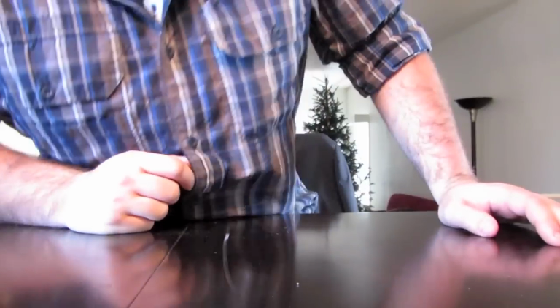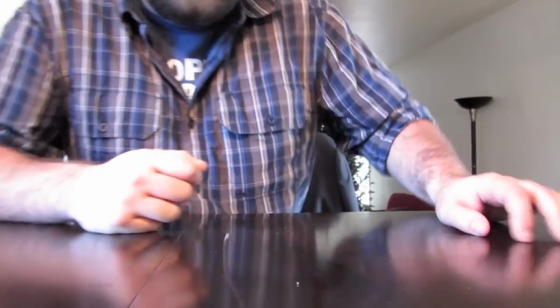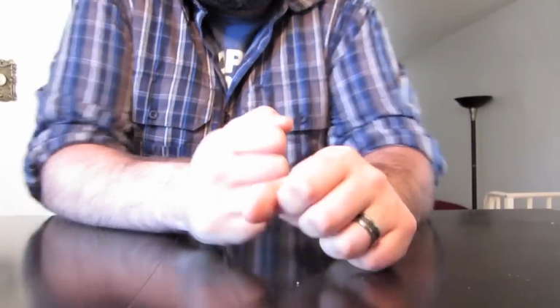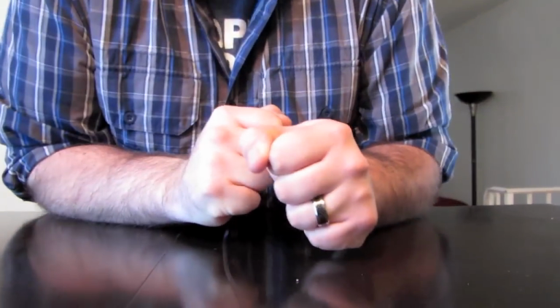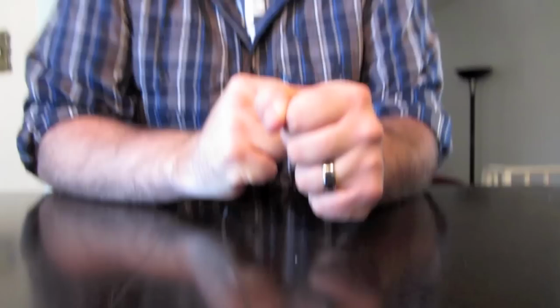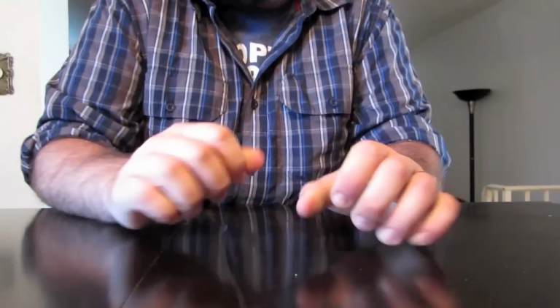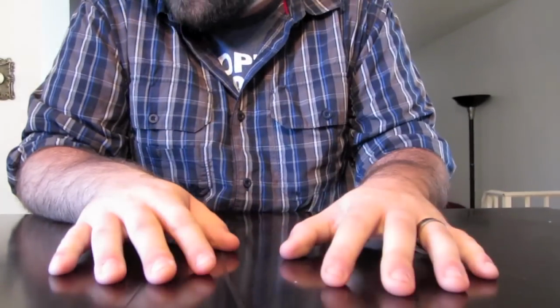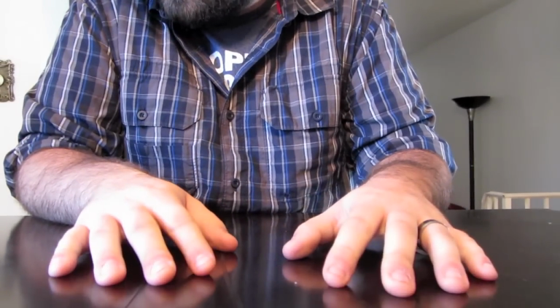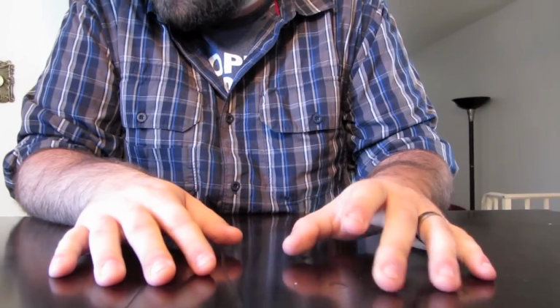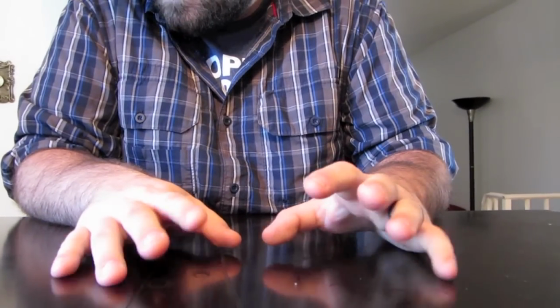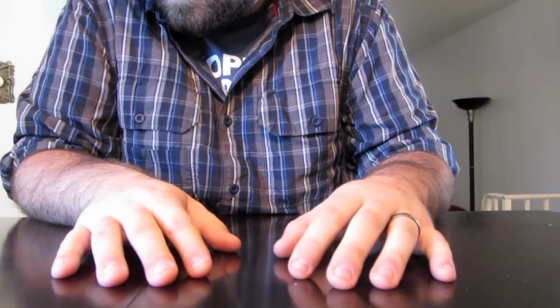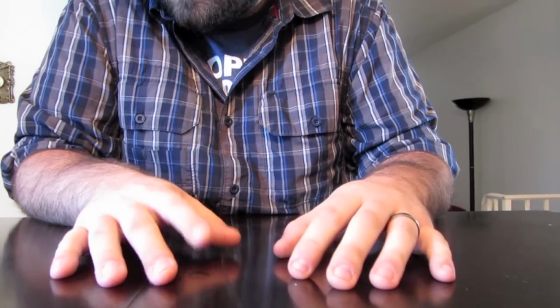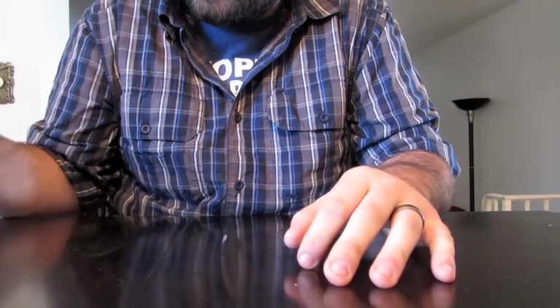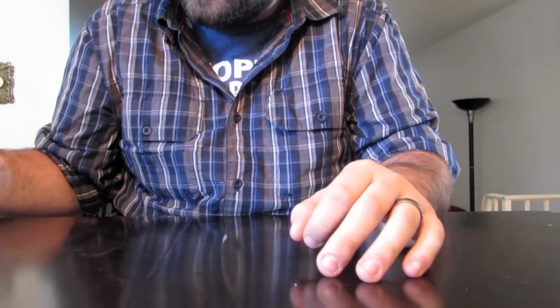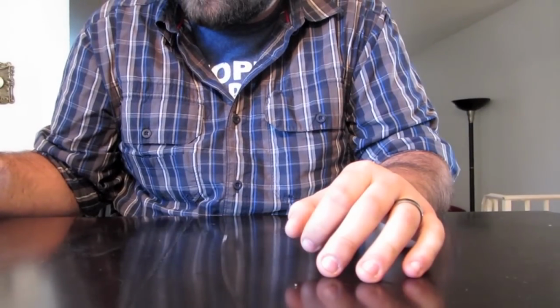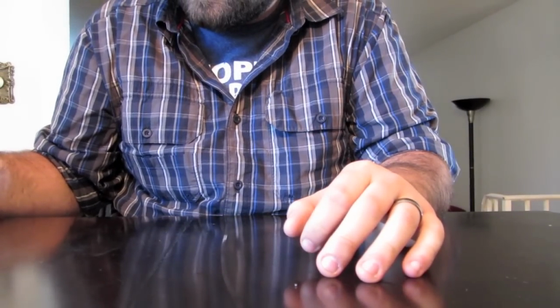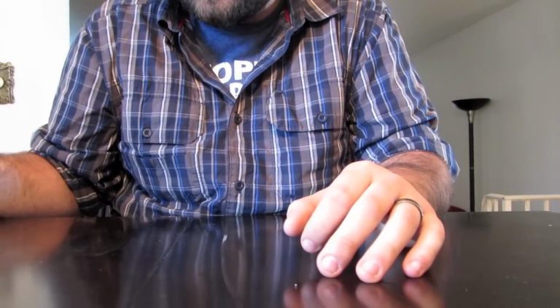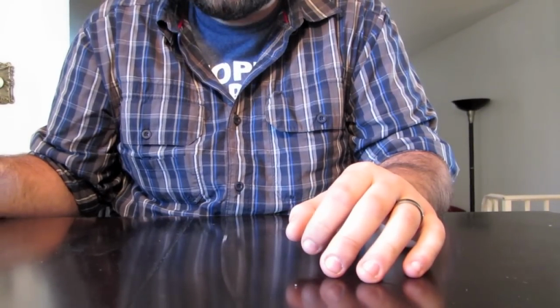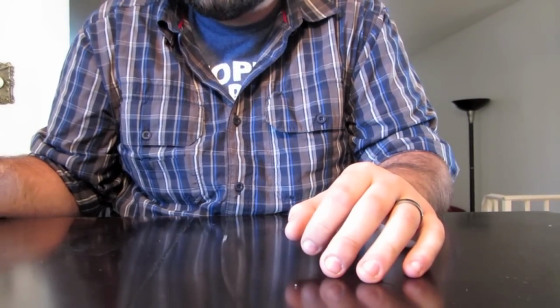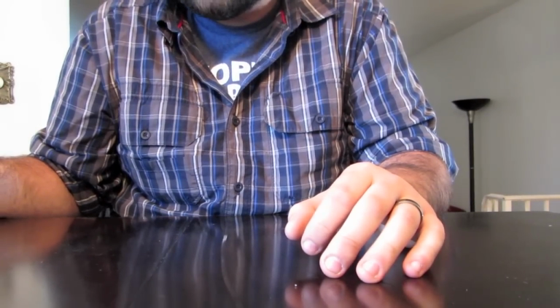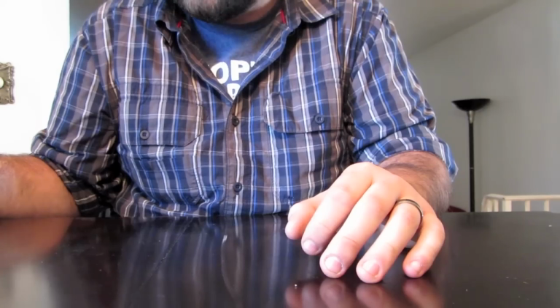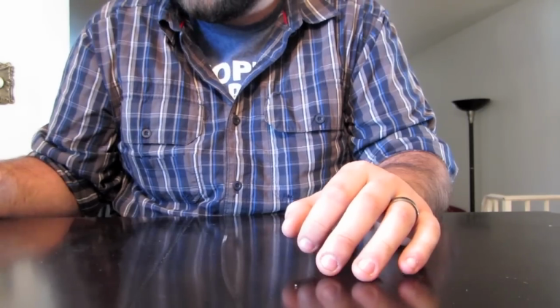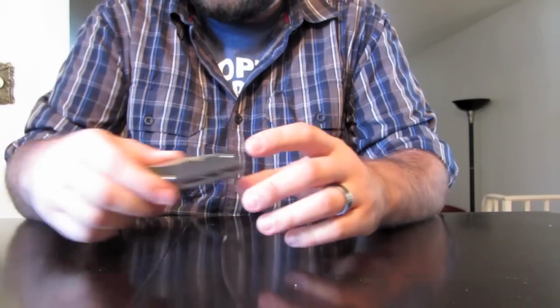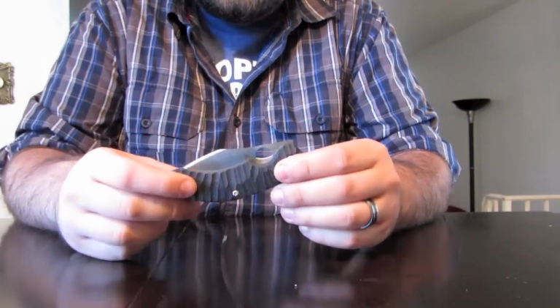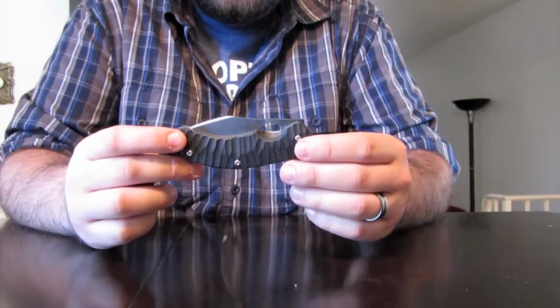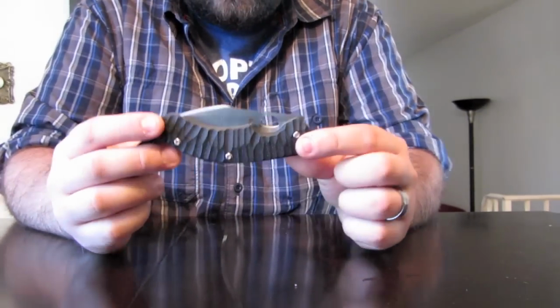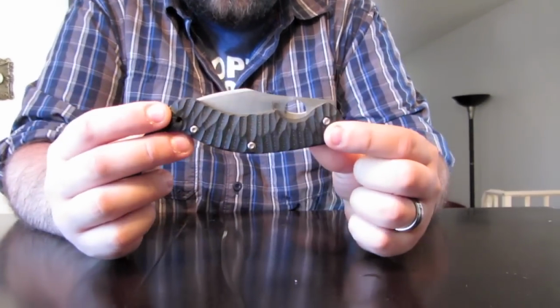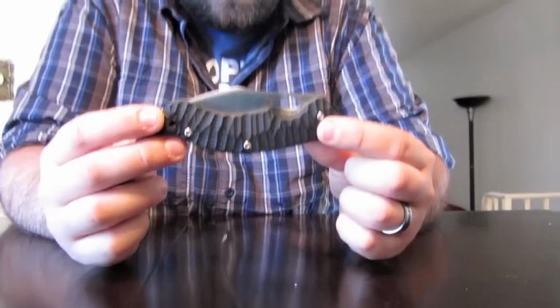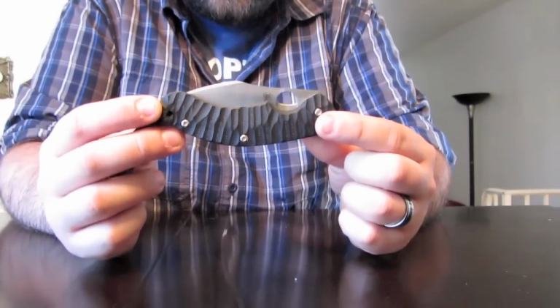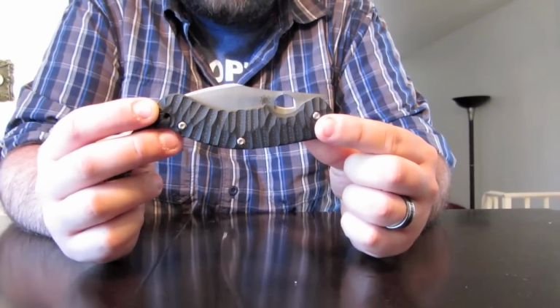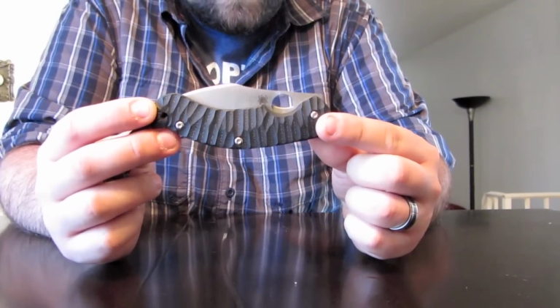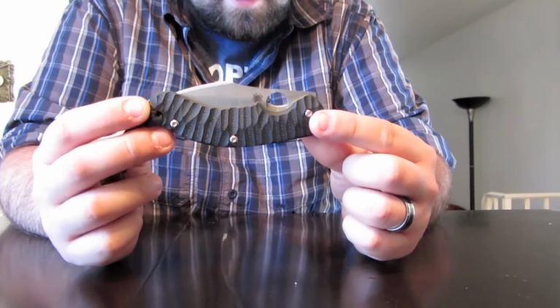I got a new Spyderco knife I want to show you. Got this over Christmas, and it is pretty nice. This is the Spyderco PPT.